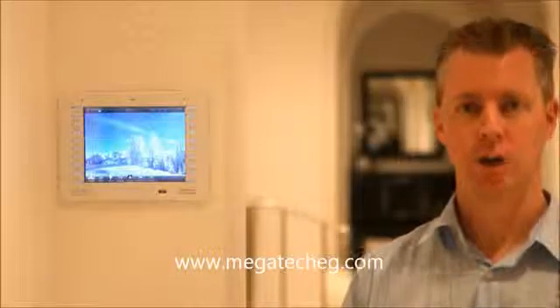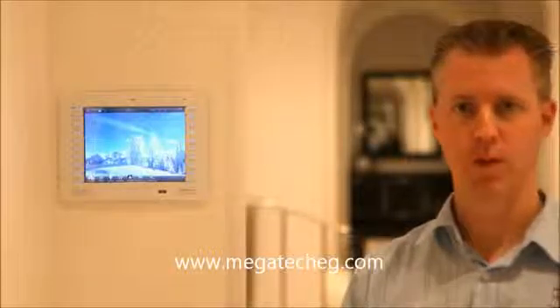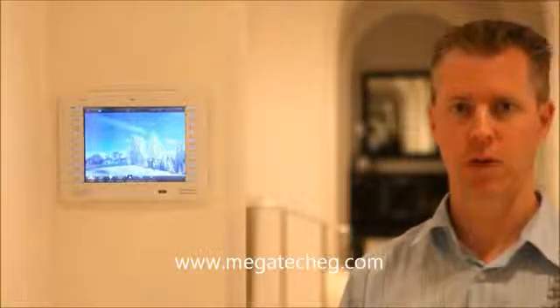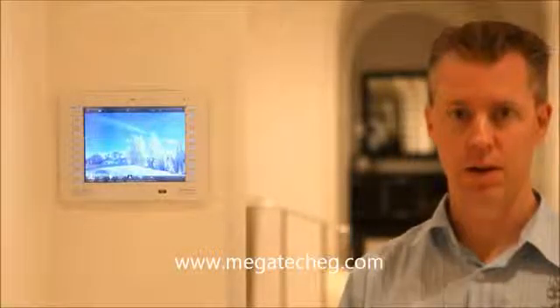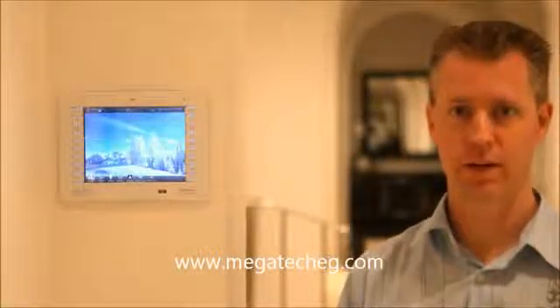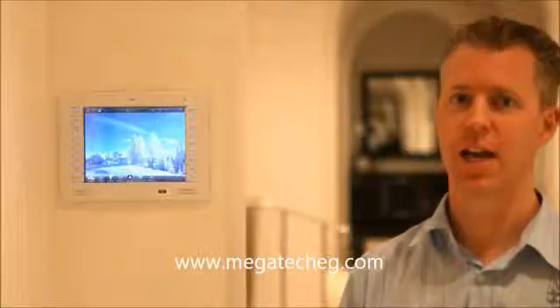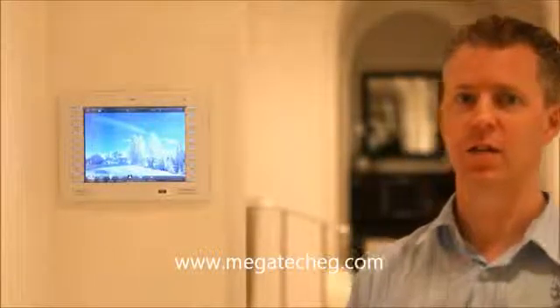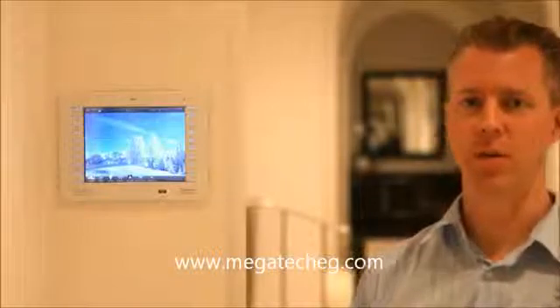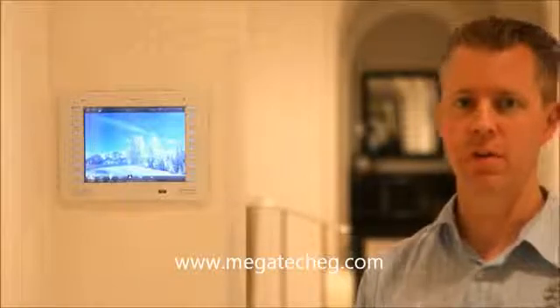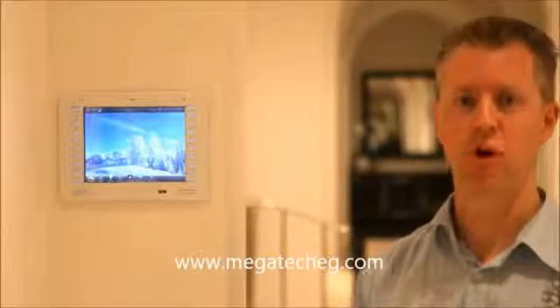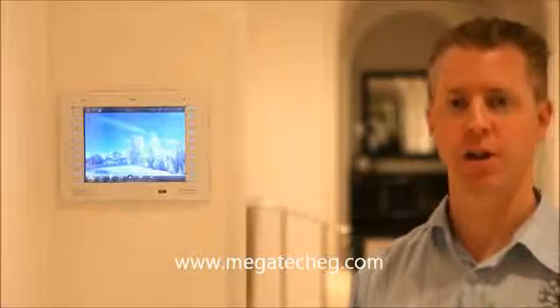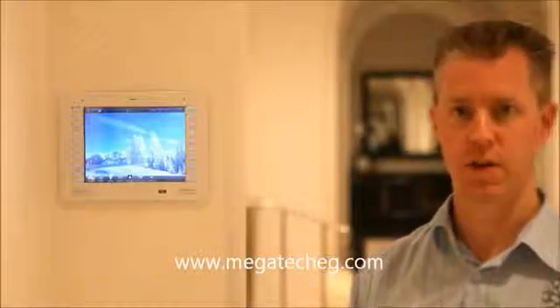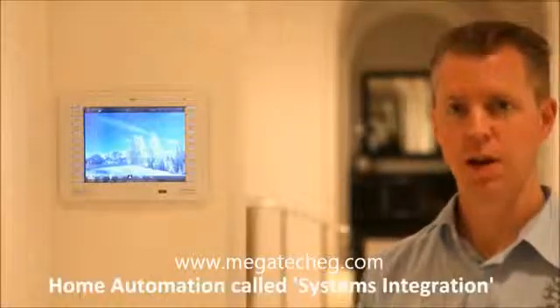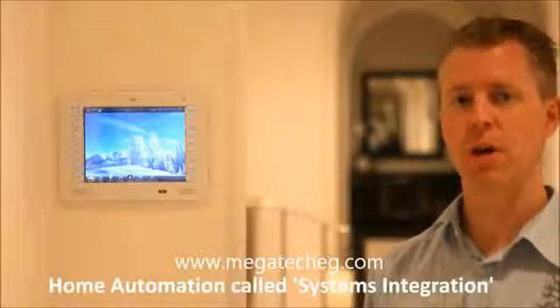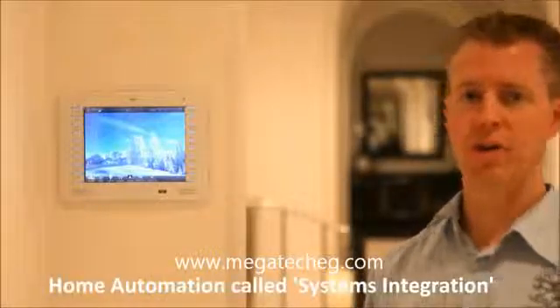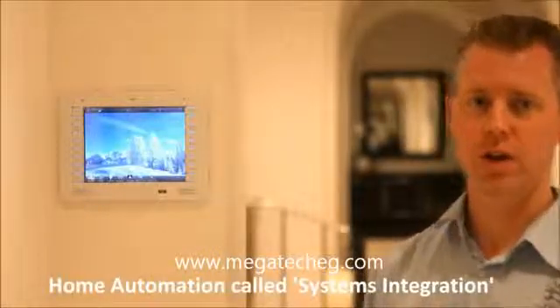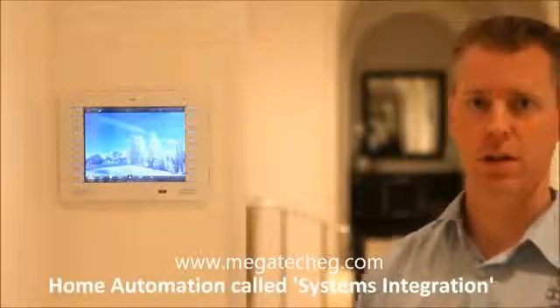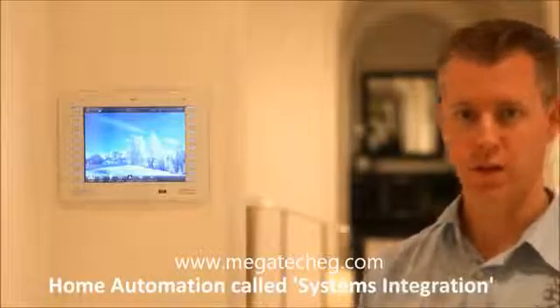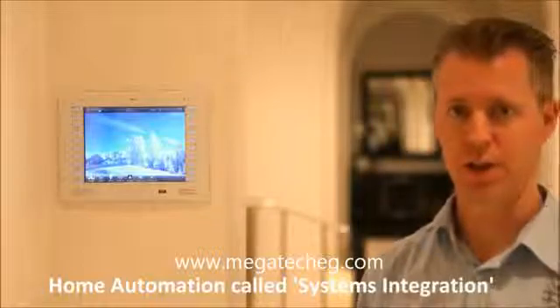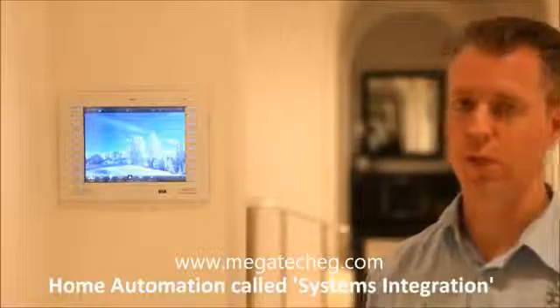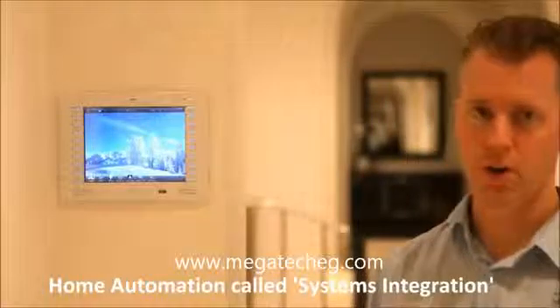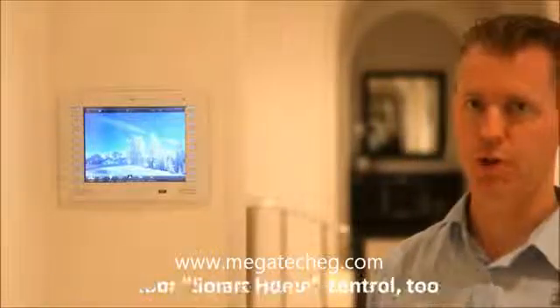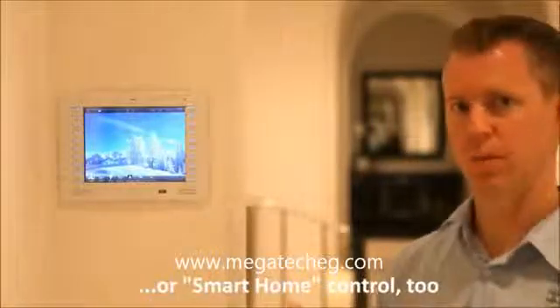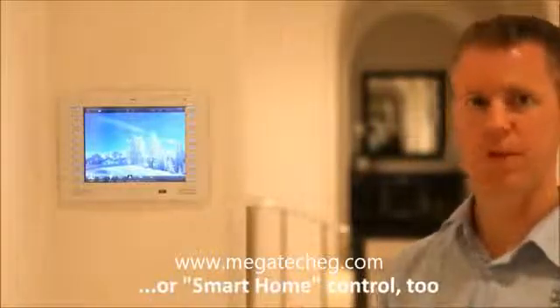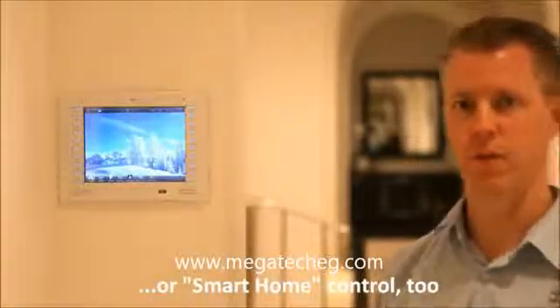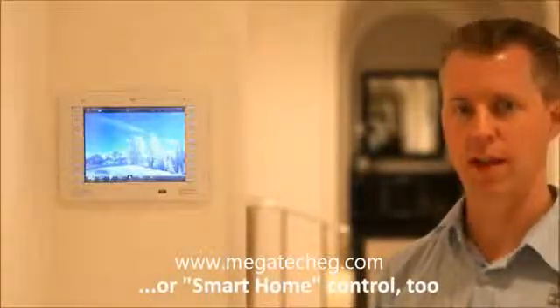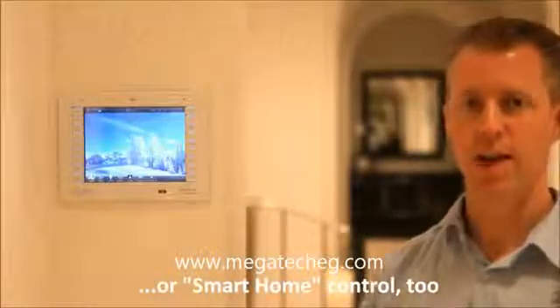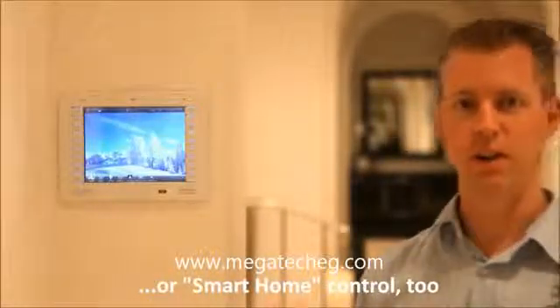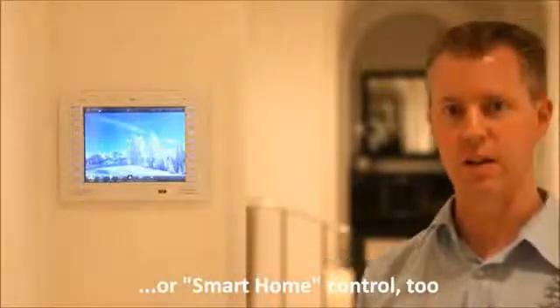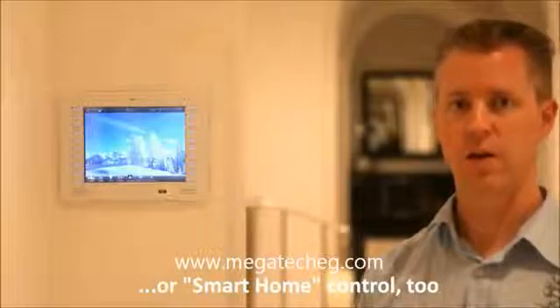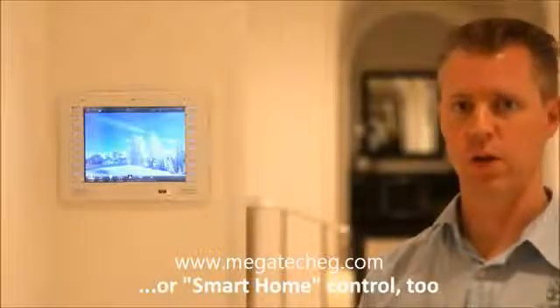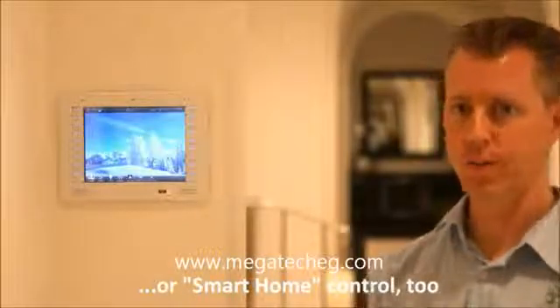Hello, I'm one of the system designers at DSI Entertainment Systems, and I'm here to demonstrate home automation to you. Home automation is also called systems integration or smart home control, but it's all basically referring to the same thing — very easy control of your home.